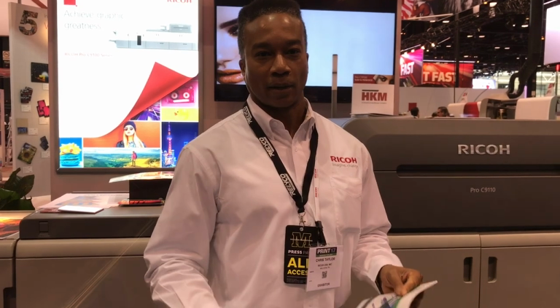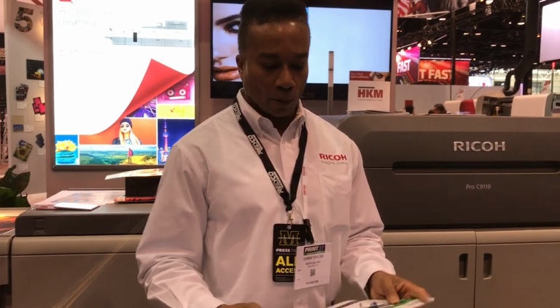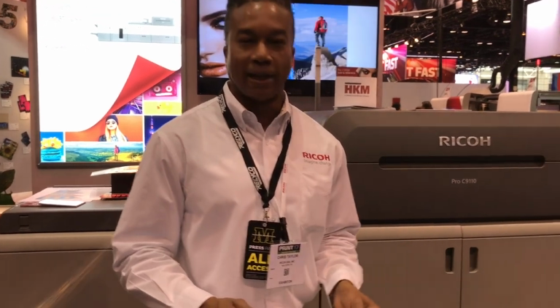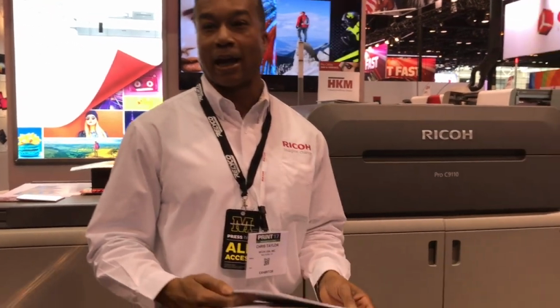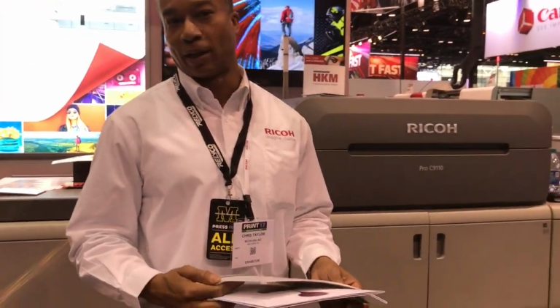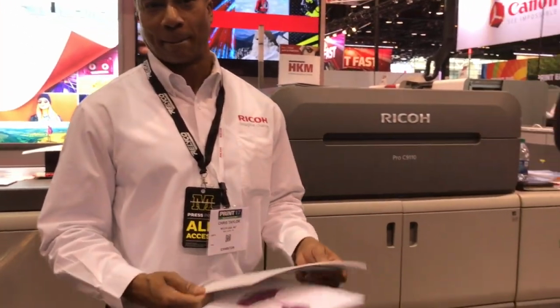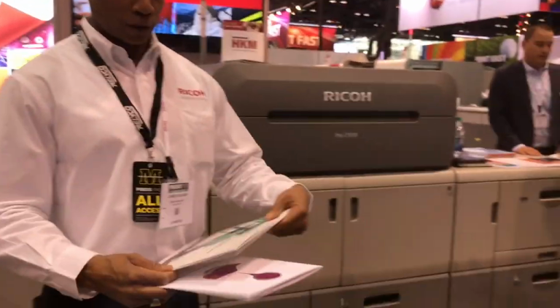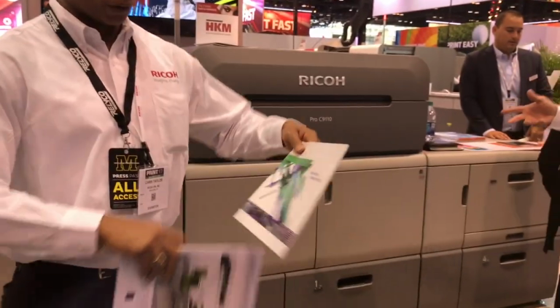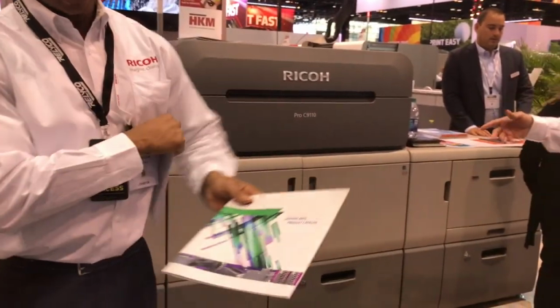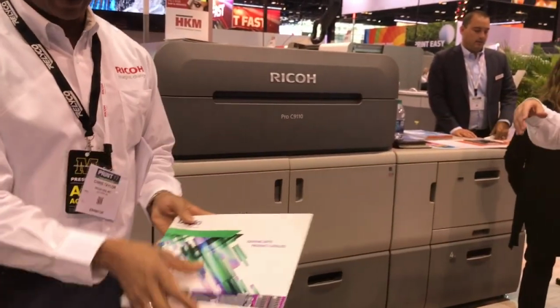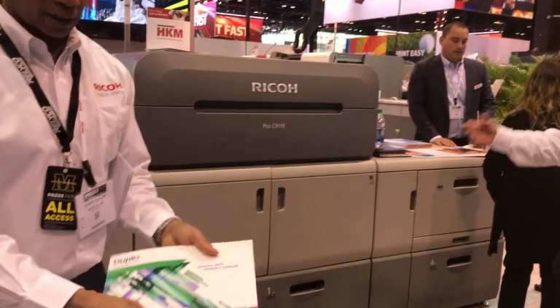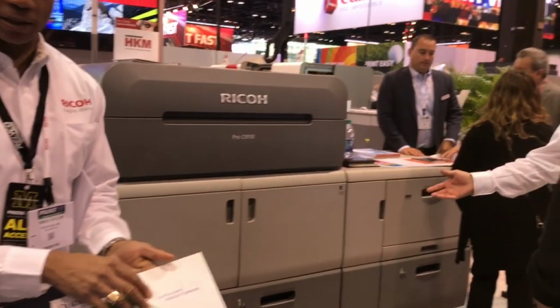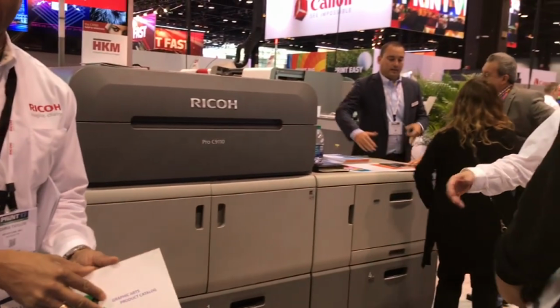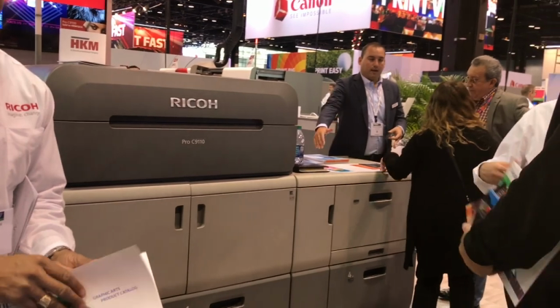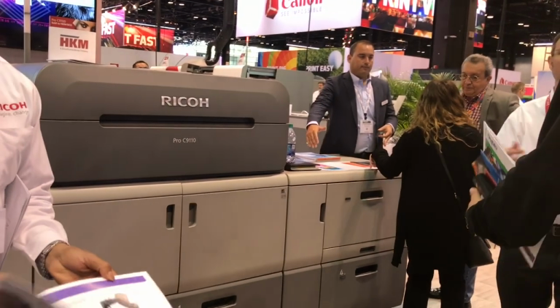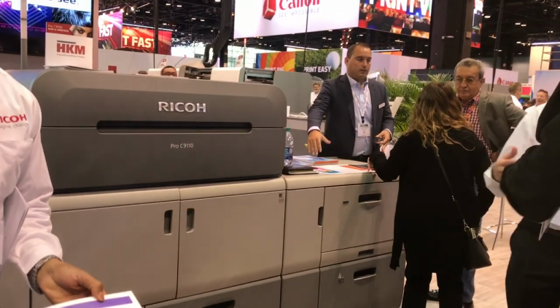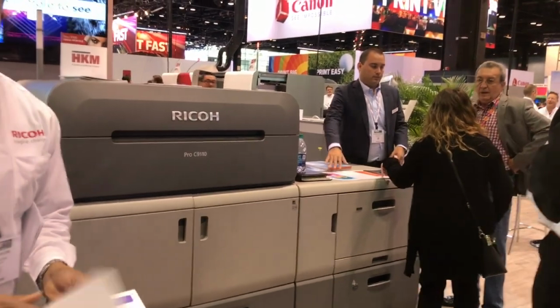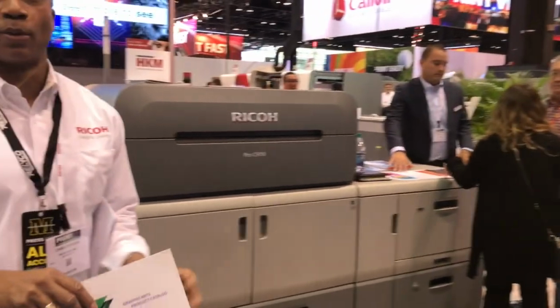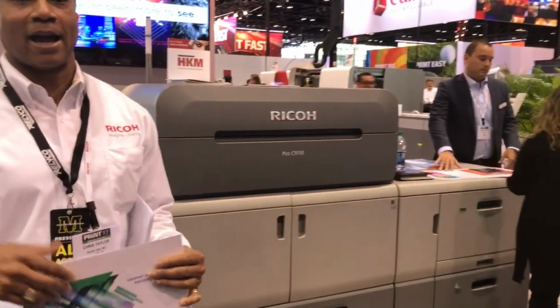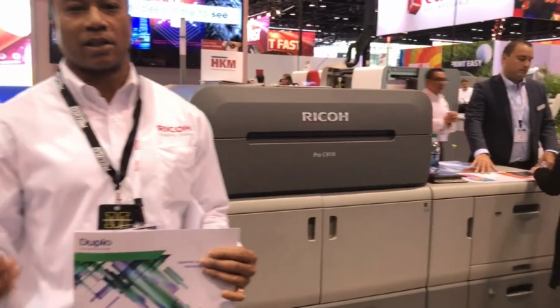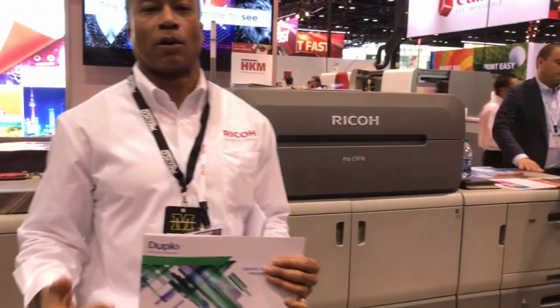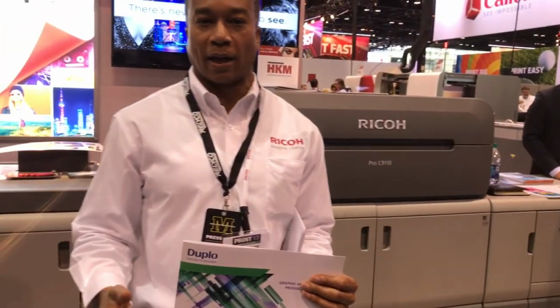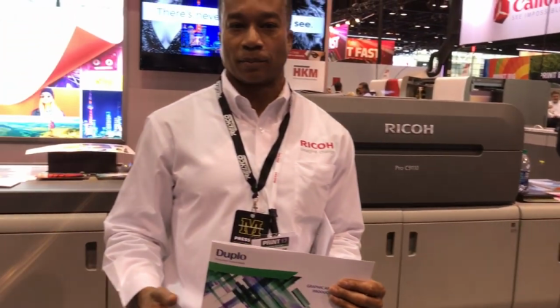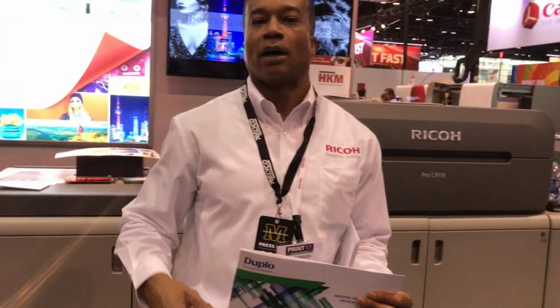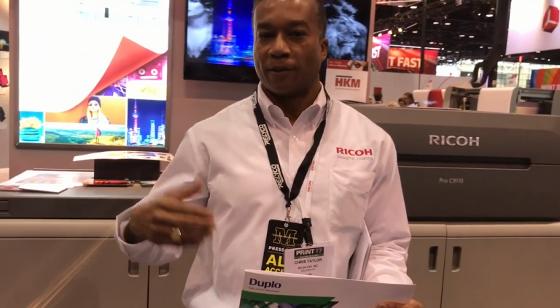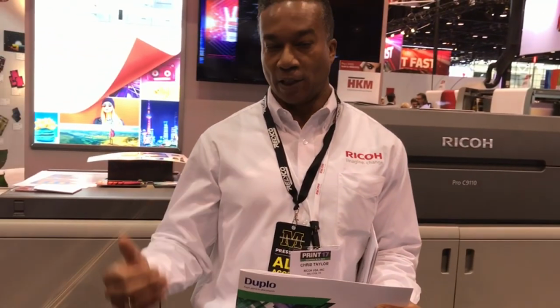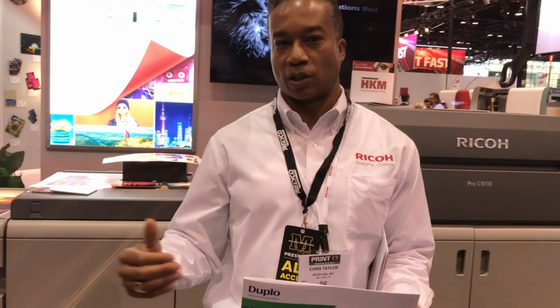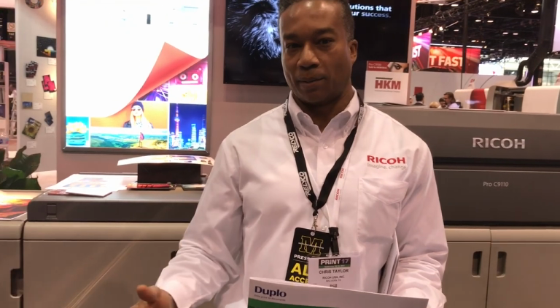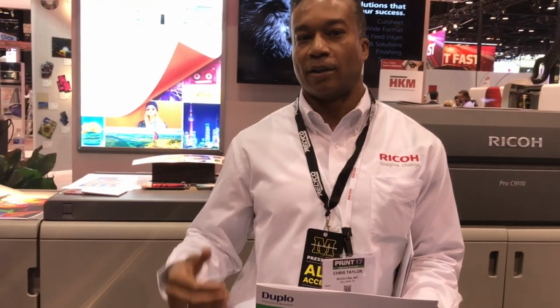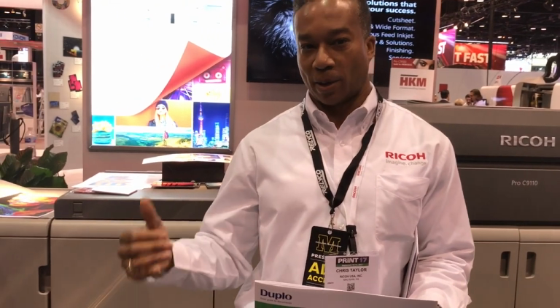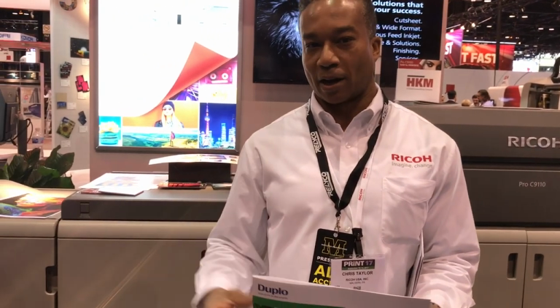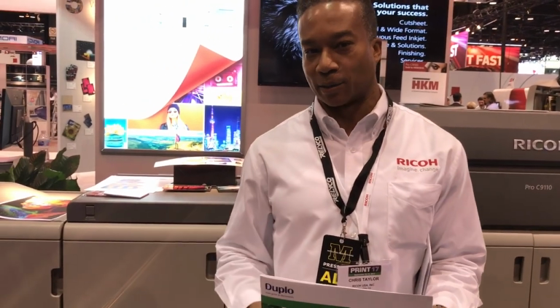When you lend that capability to other applications, like oversized booklets, it brings an outstanding array of features to the table that are going to benefit our customers. Thank you very much.